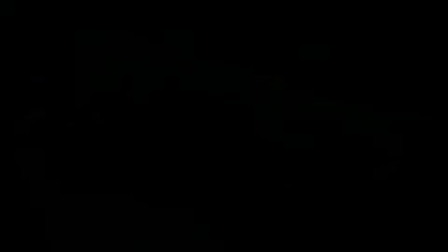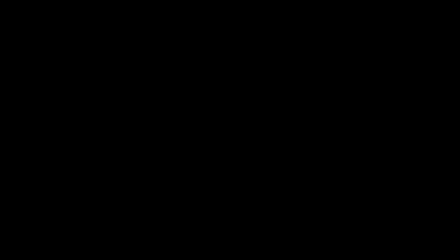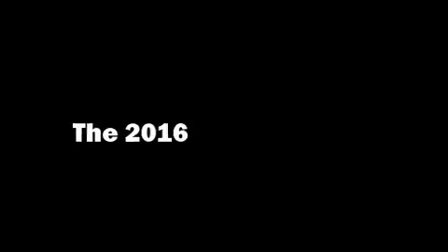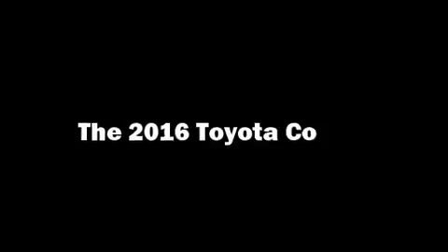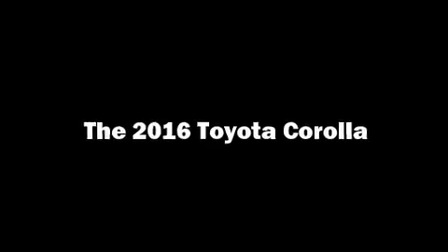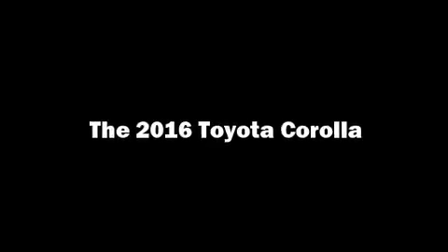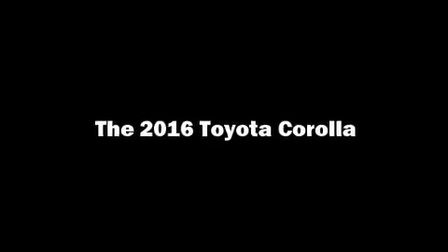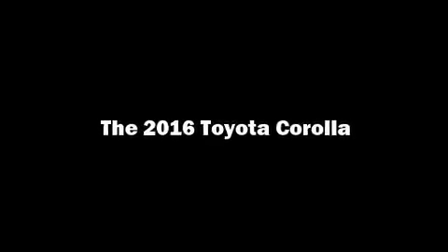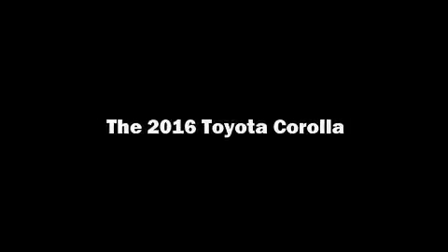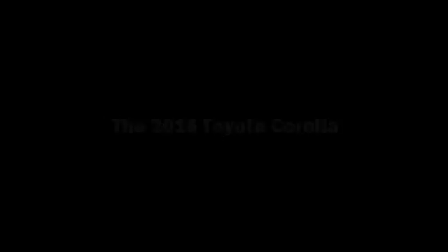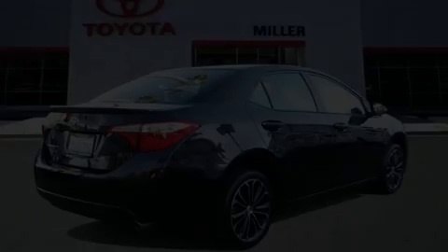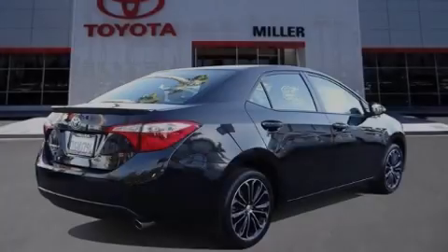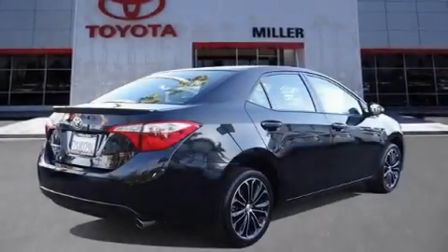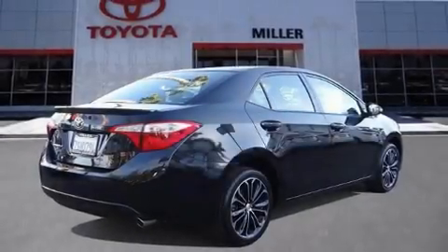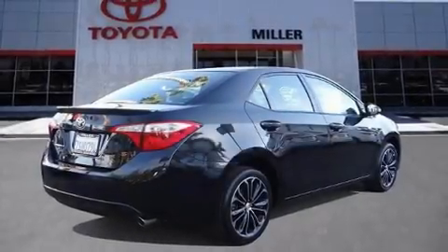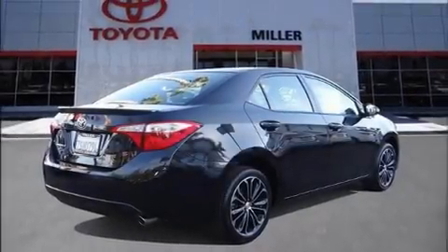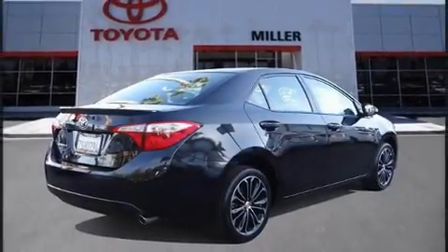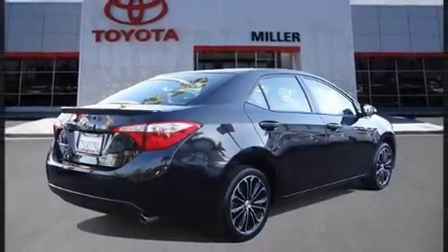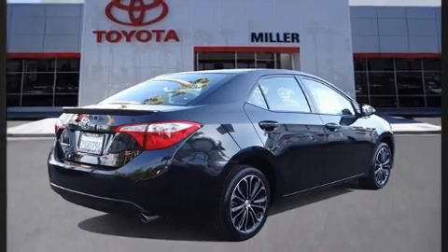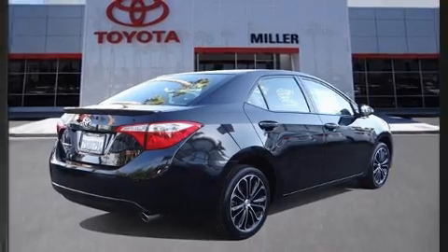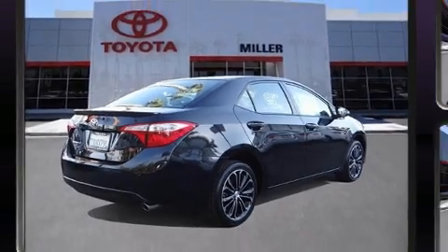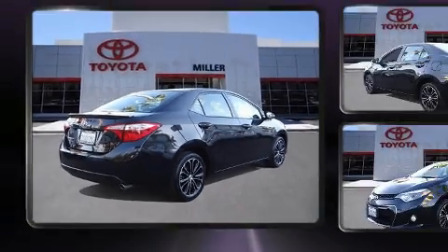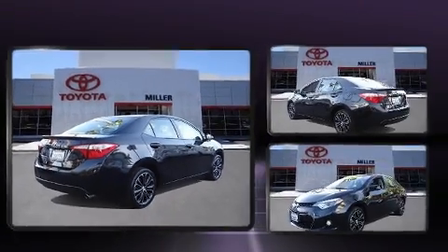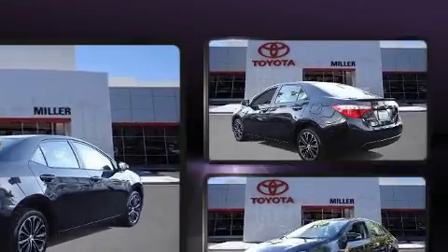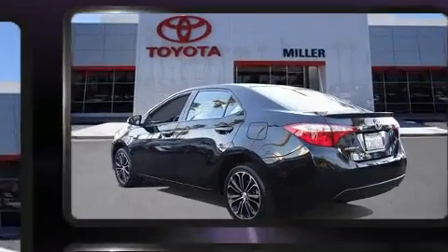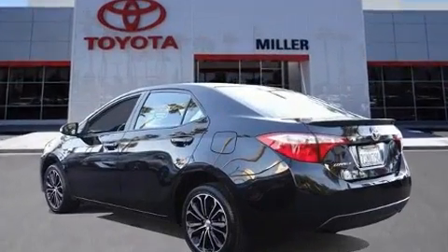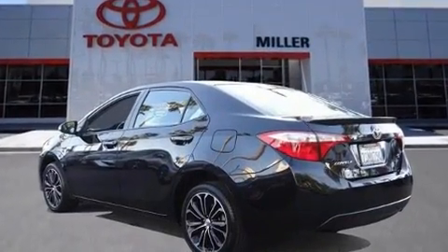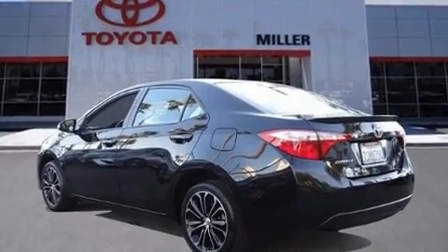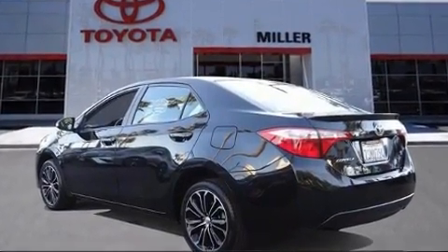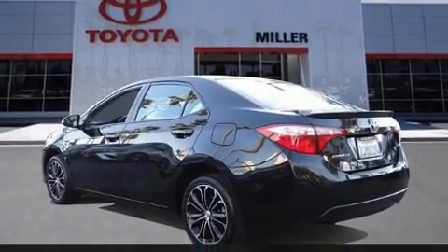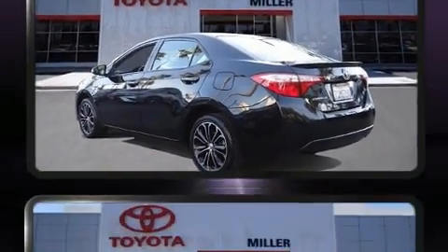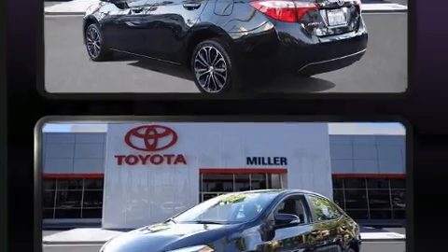Treat yourself to a test drive in the 2016 Toyota Corolla. With just over 25,000 miles on the odometer, this four-door sedan prioritizes comfort, safety, and convenience.